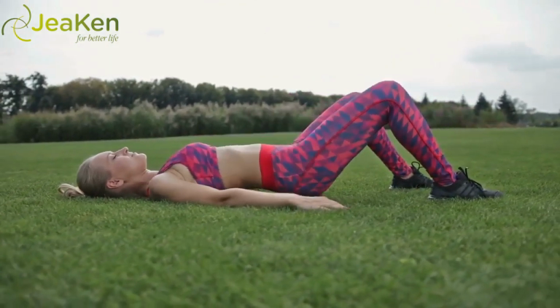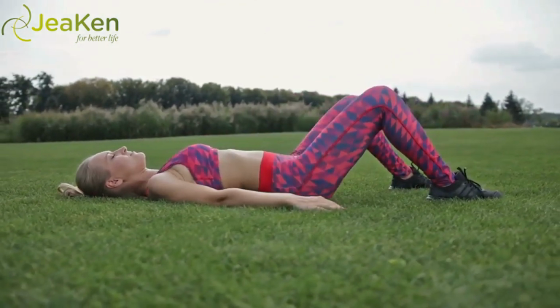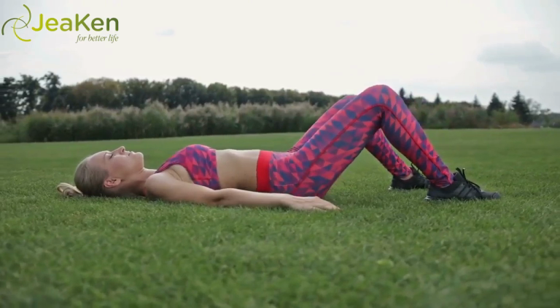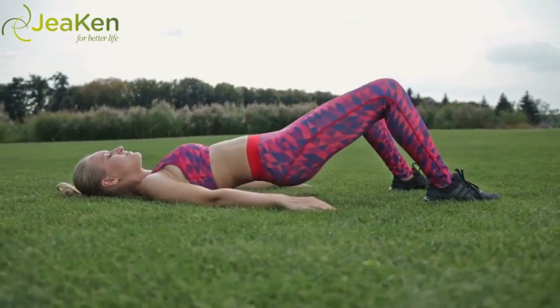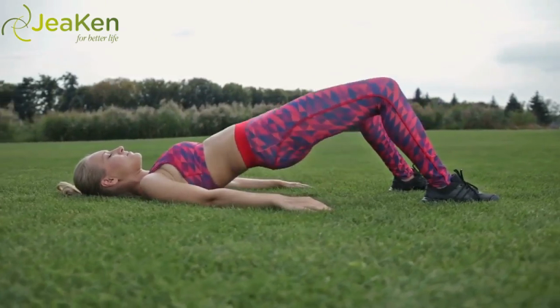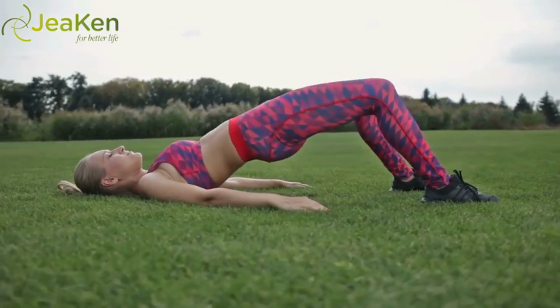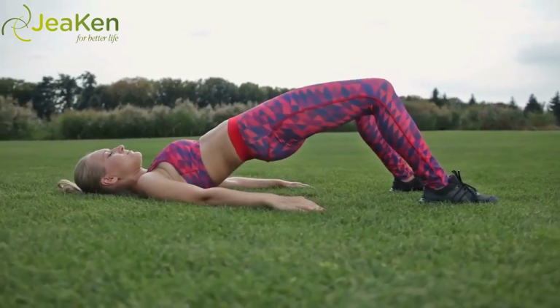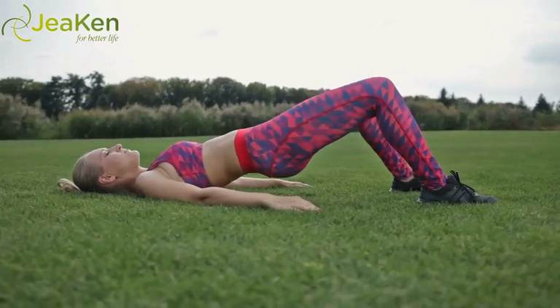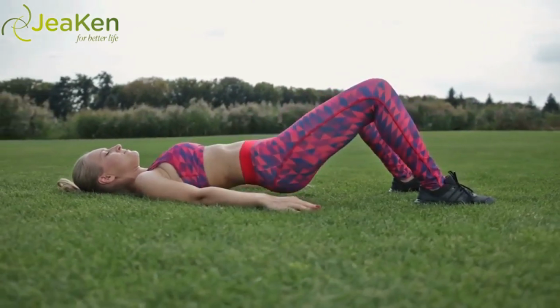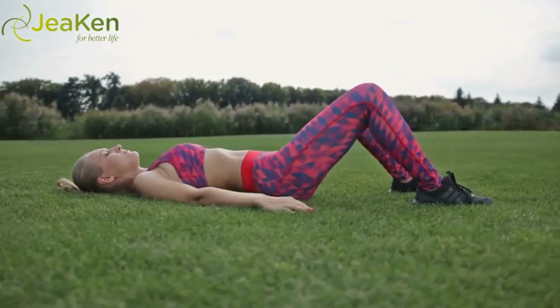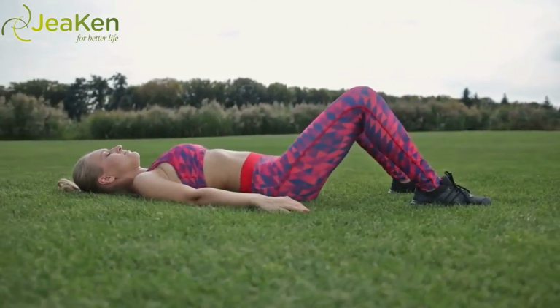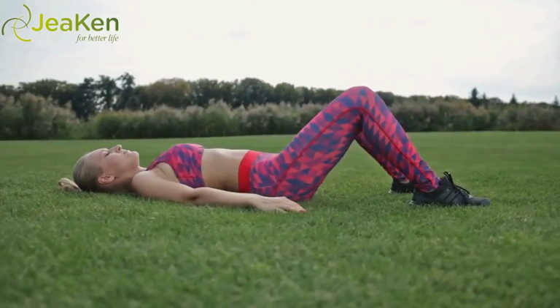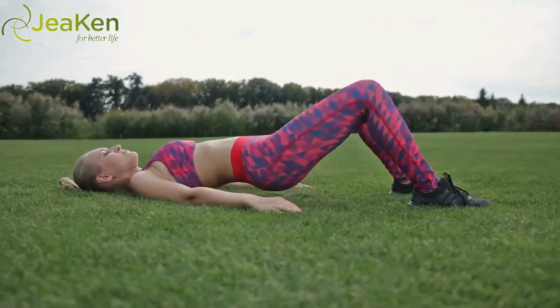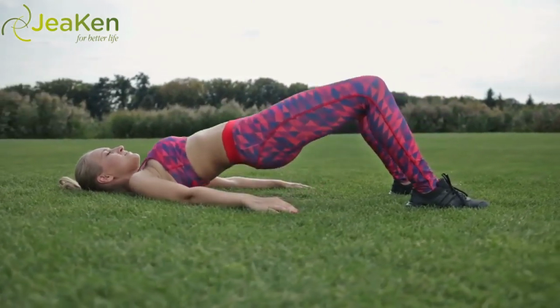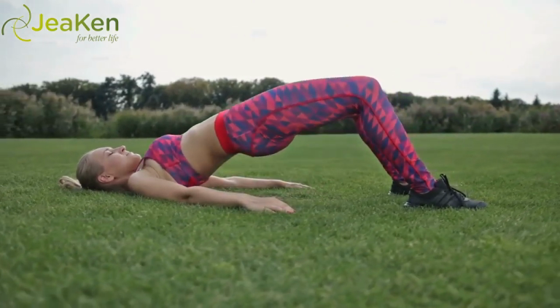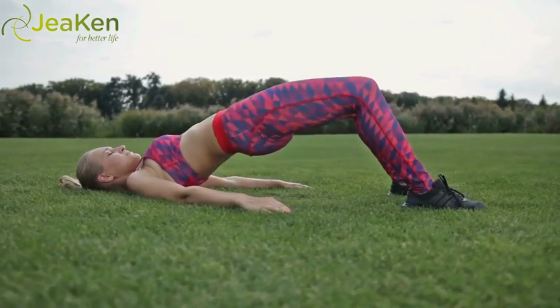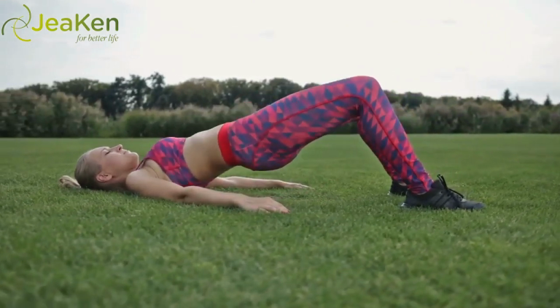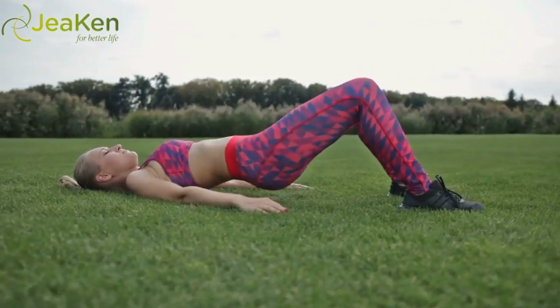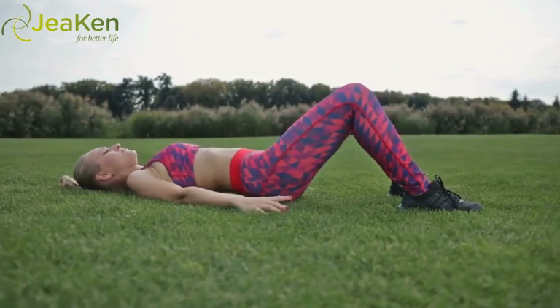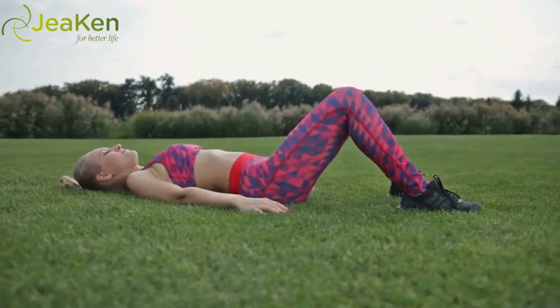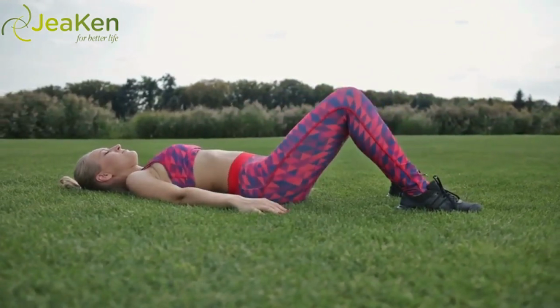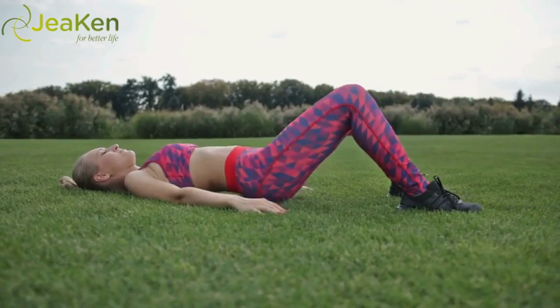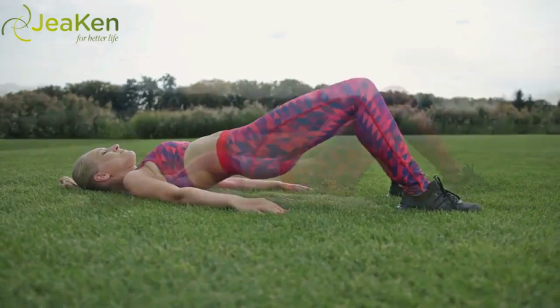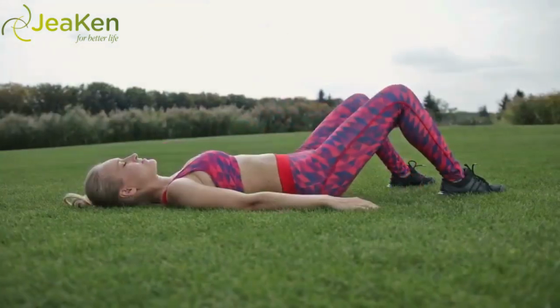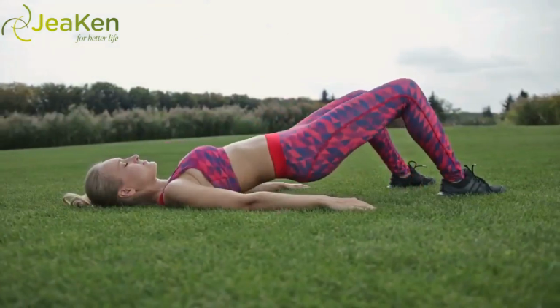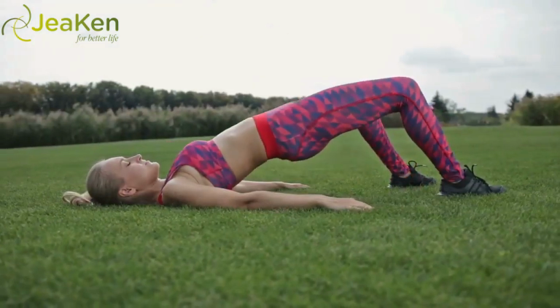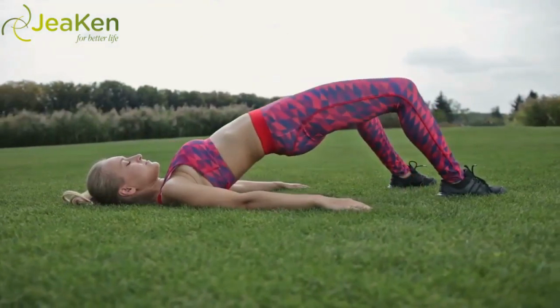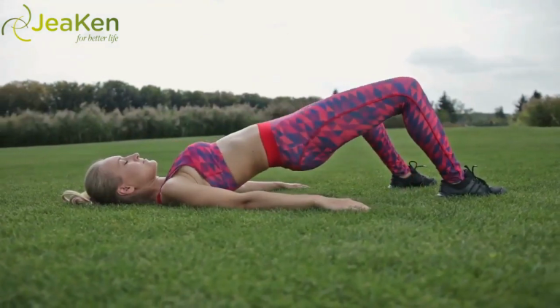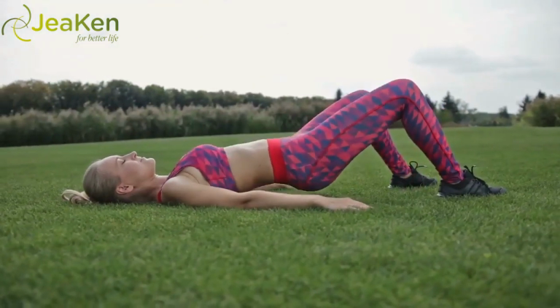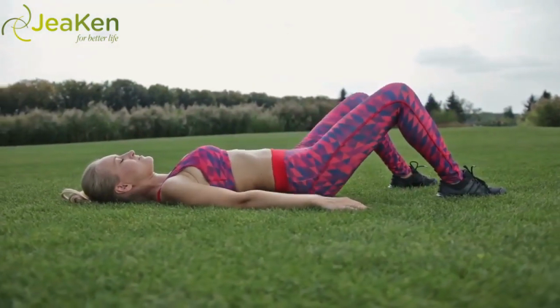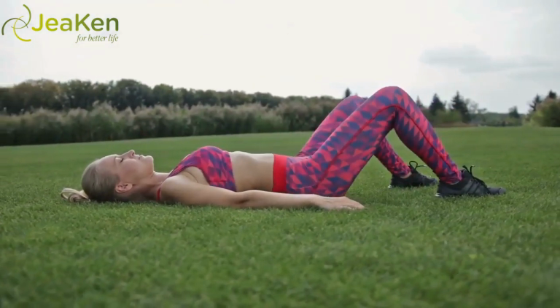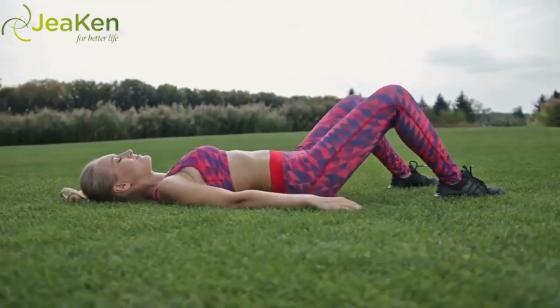On the exhale, lower back down vertebrae by vertebrae until the tailbone reaches the floor. Reps: 10, building up to 30.